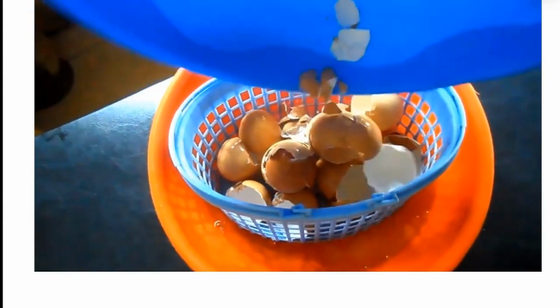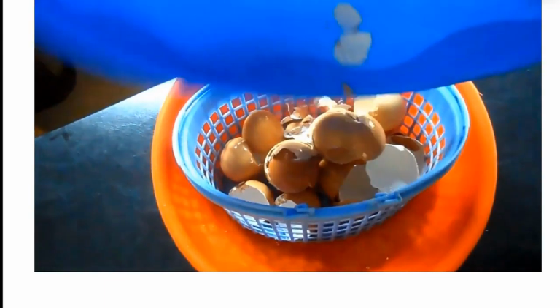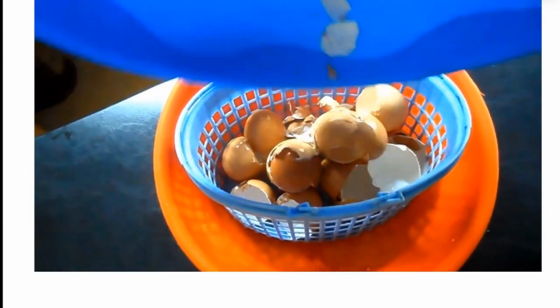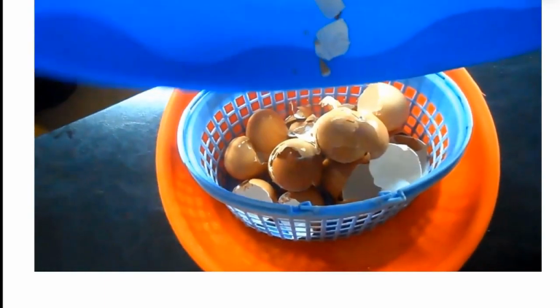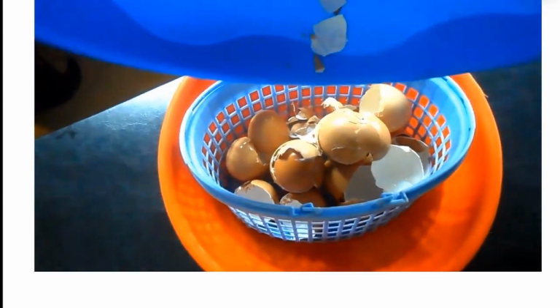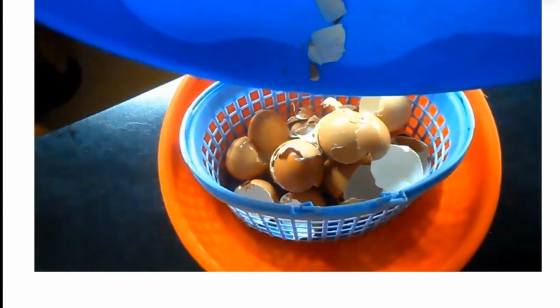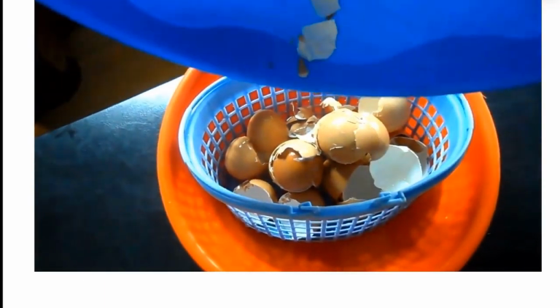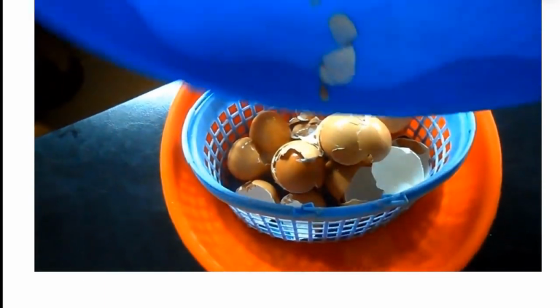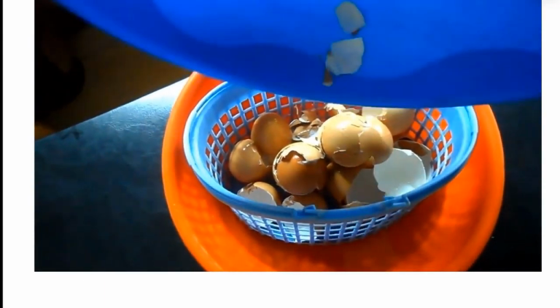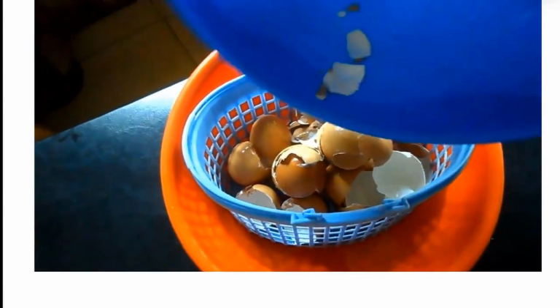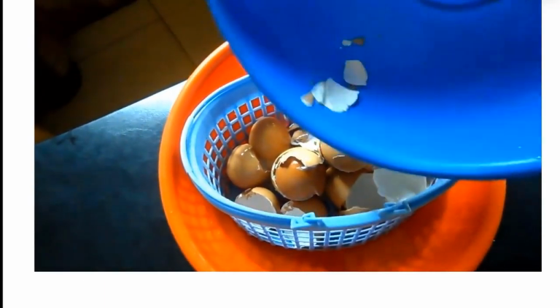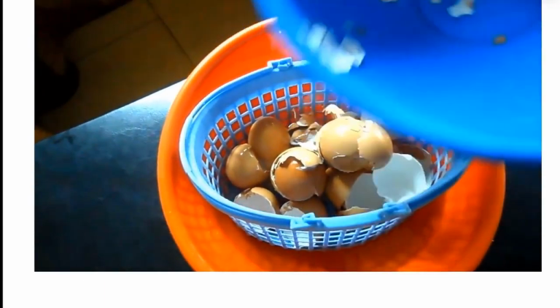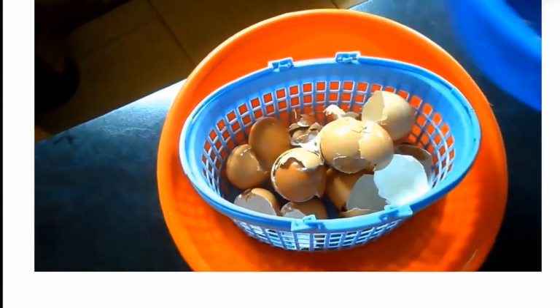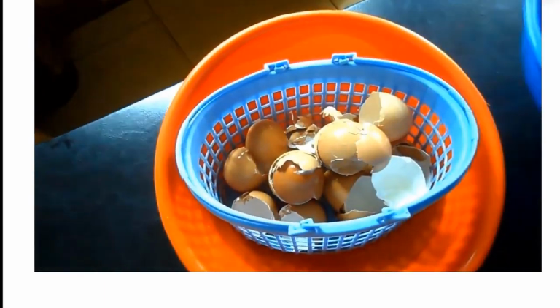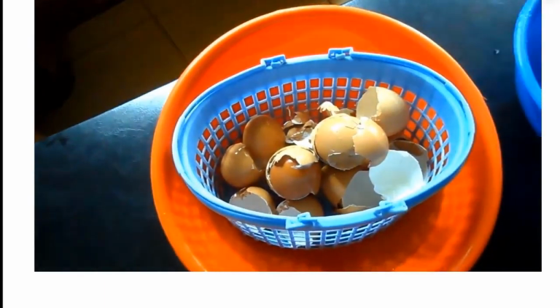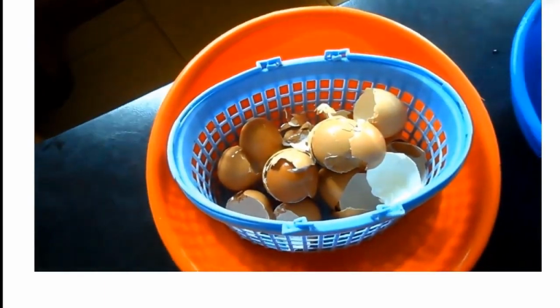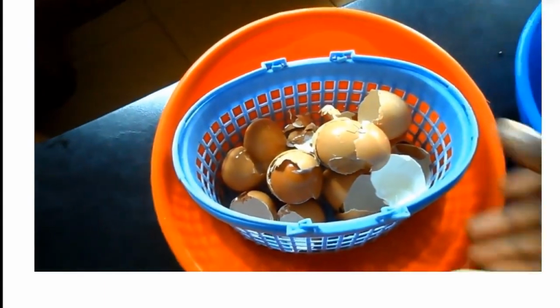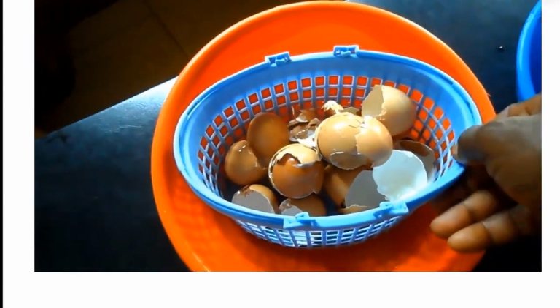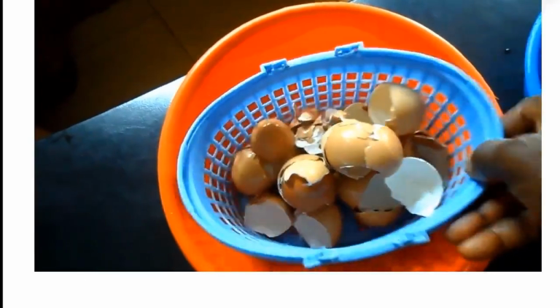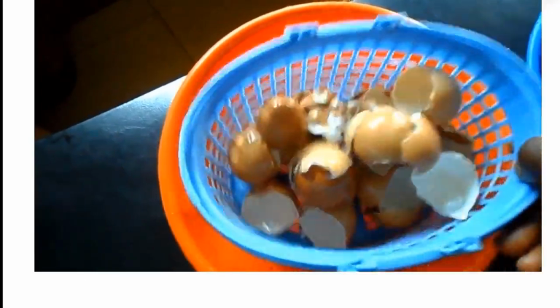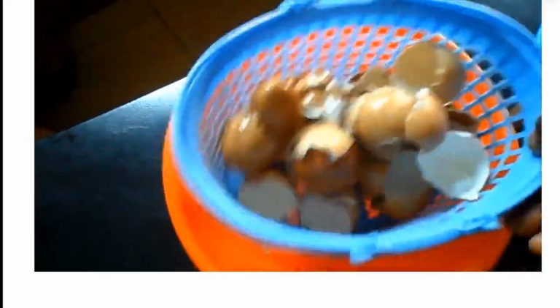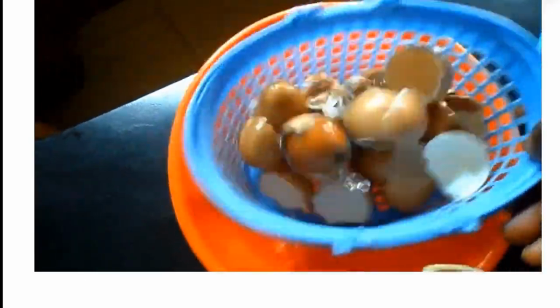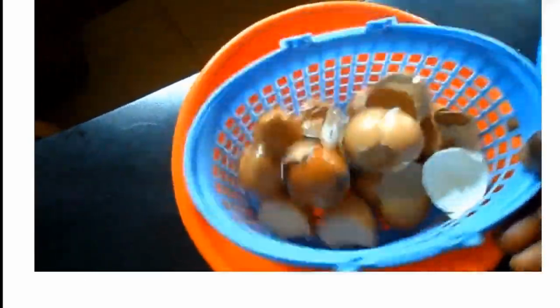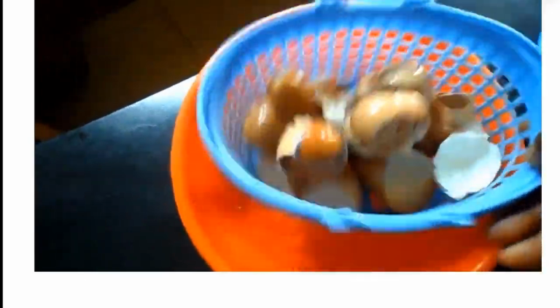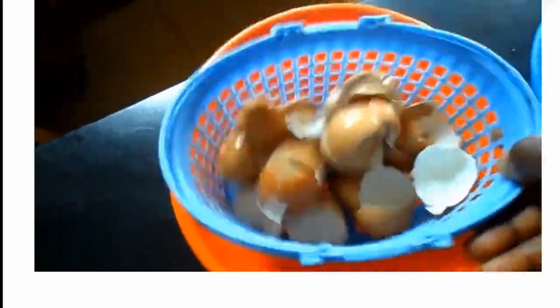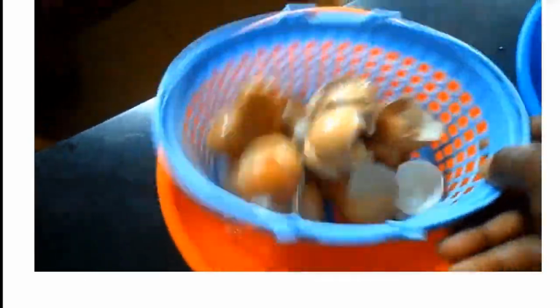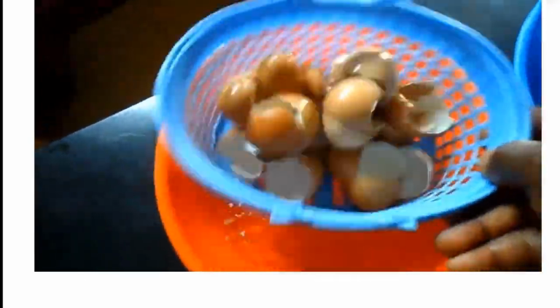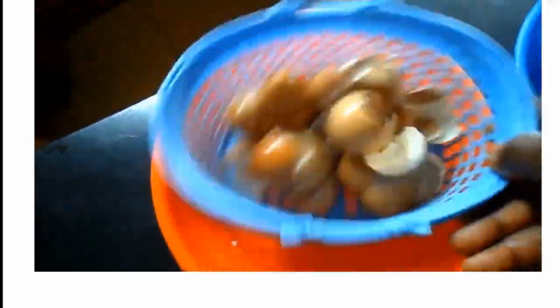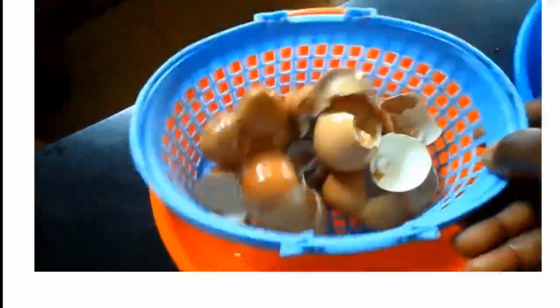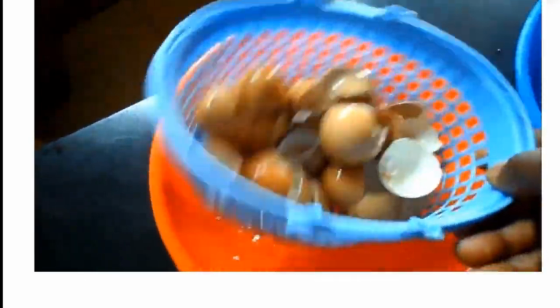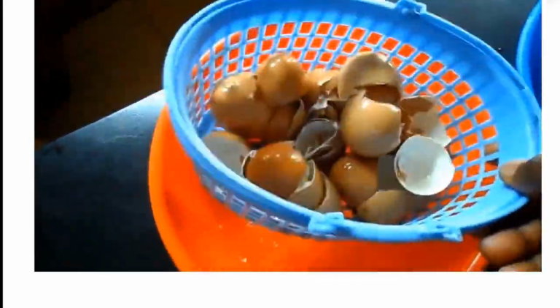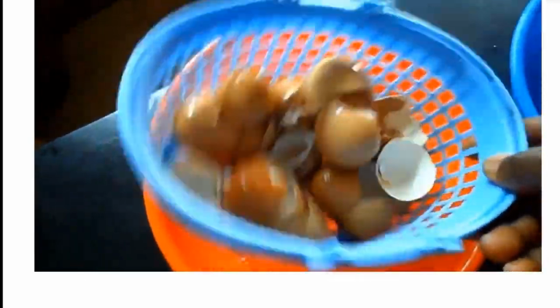When drying in the sun, do not allow flies or other insects to perch on it. It is recommended that you dry in the oven at very low heat.